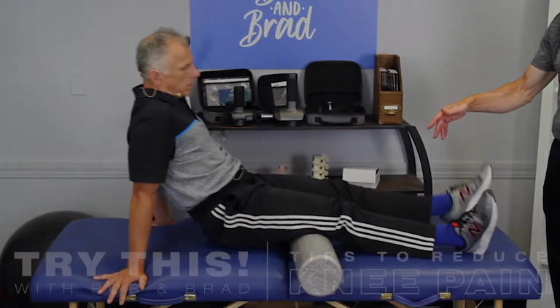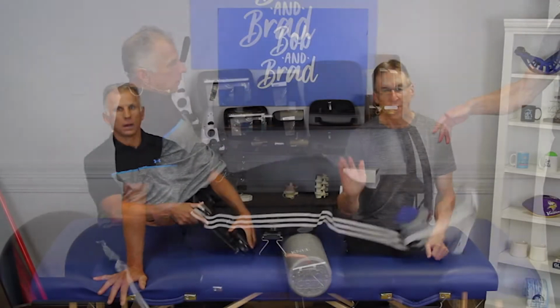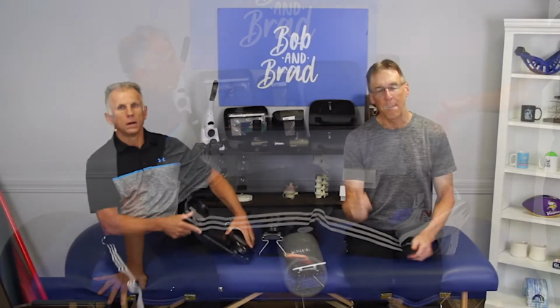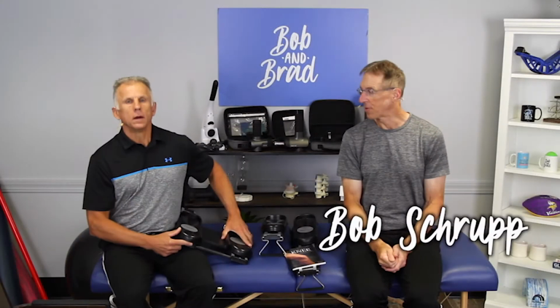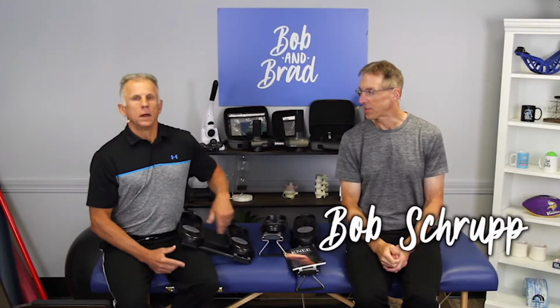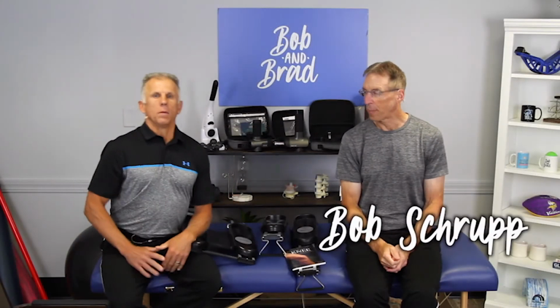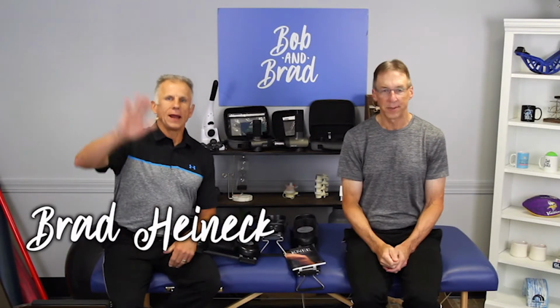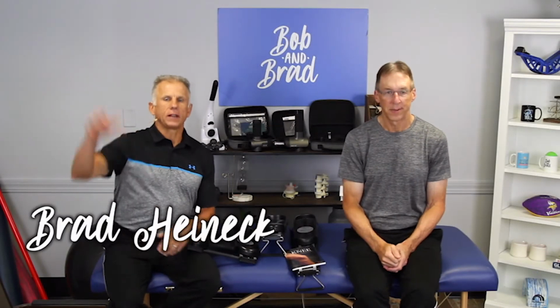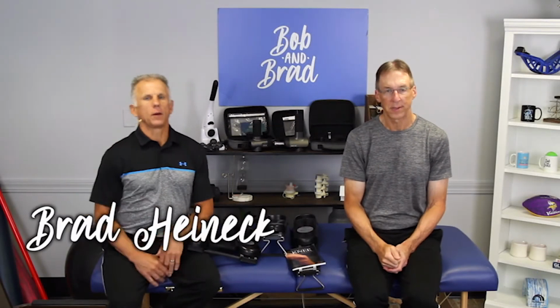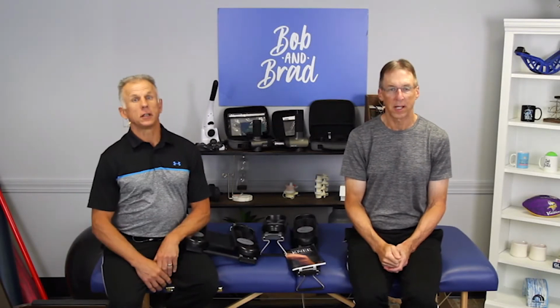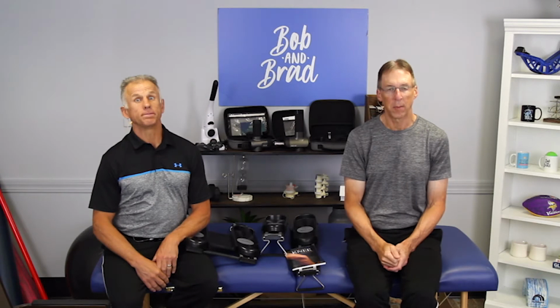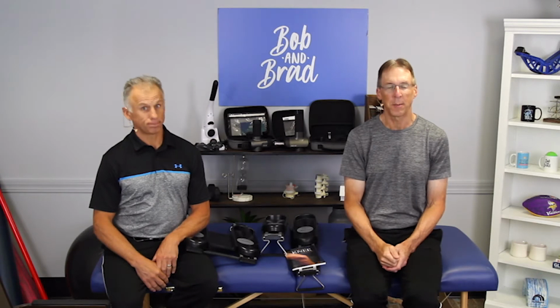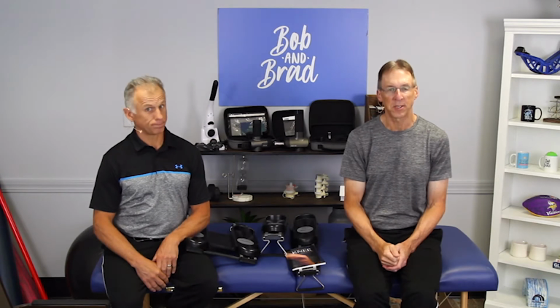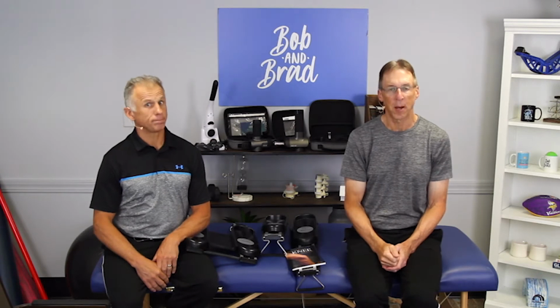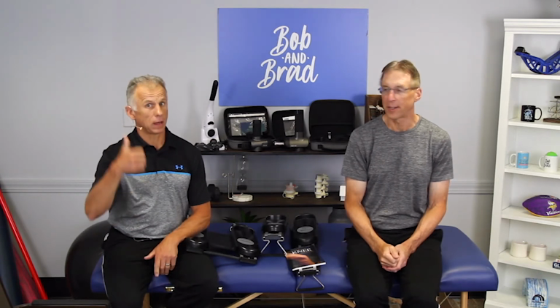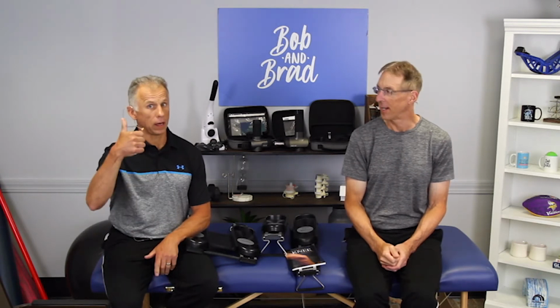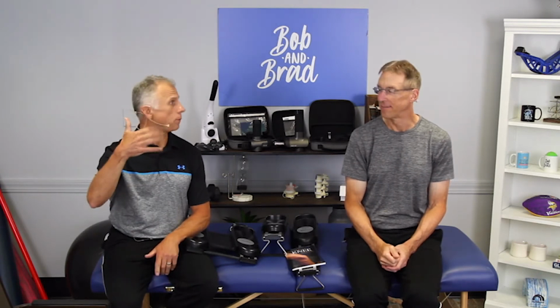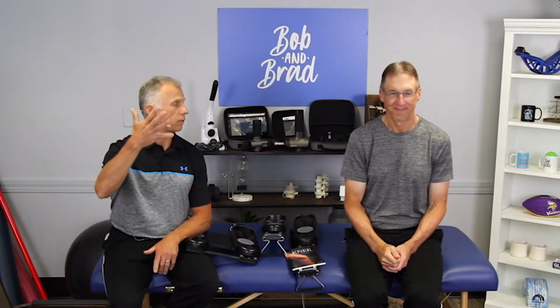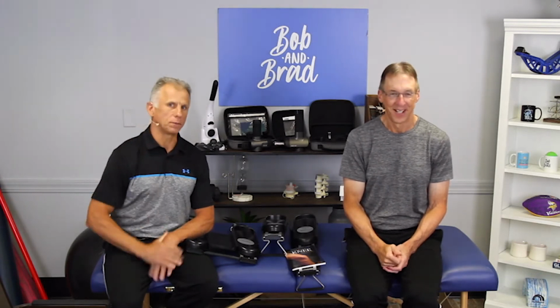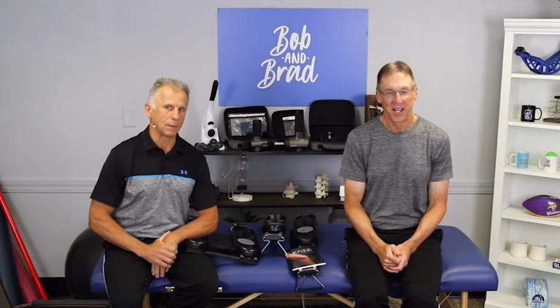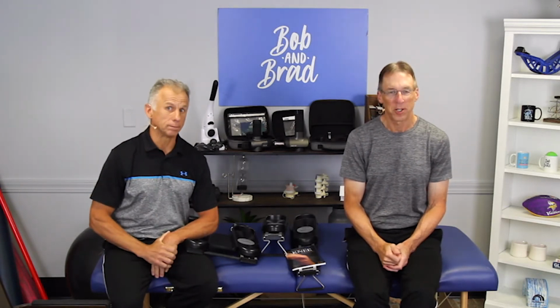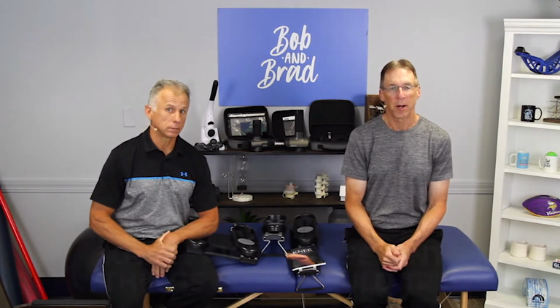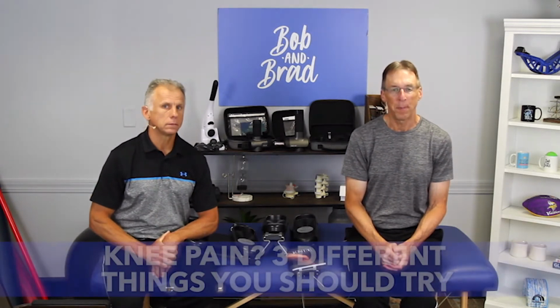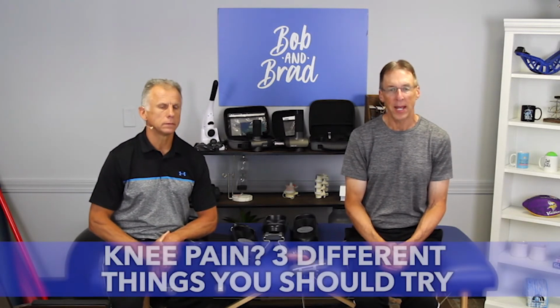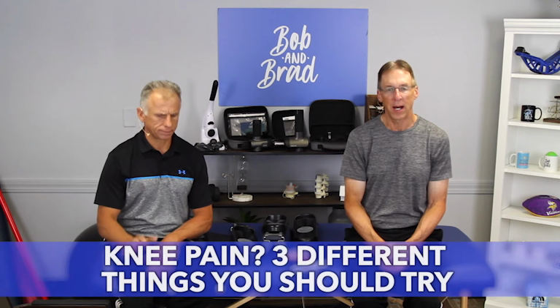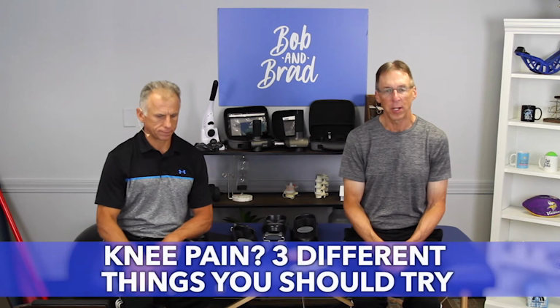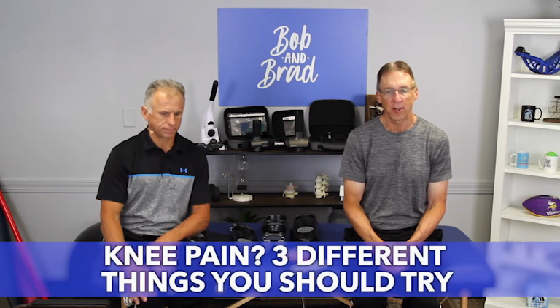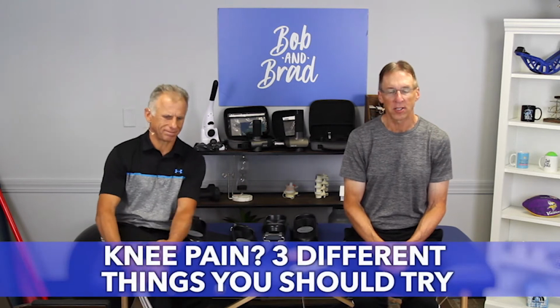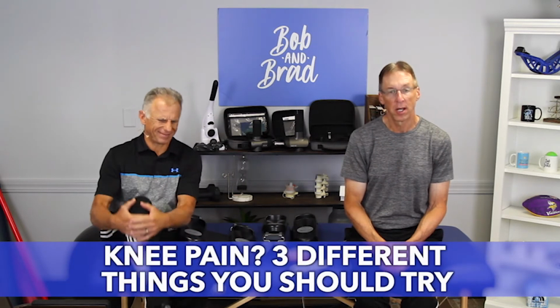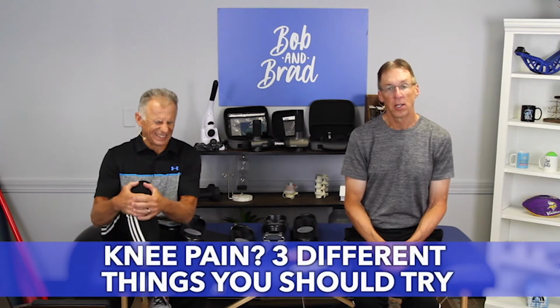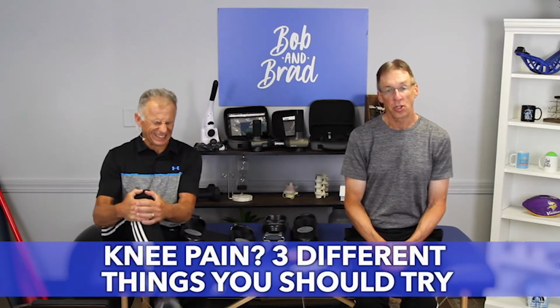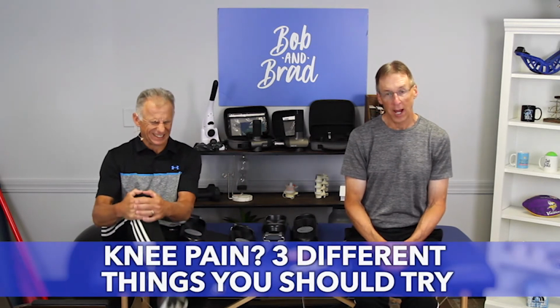Hi folks, I'm Bob Schropp, physical therapist. Brad Heineck, physical therapist. Together we are the most famous physical therapists on the internet — in our opinion. Today we're going to talk about knee pain — three different things you should try.